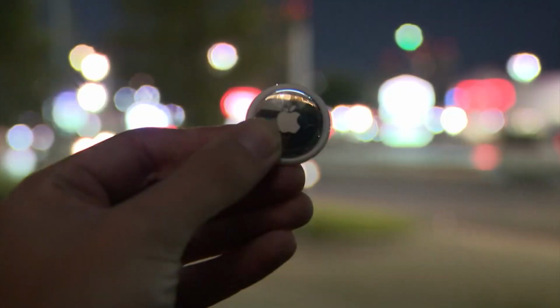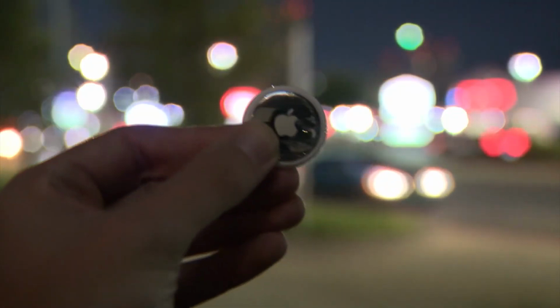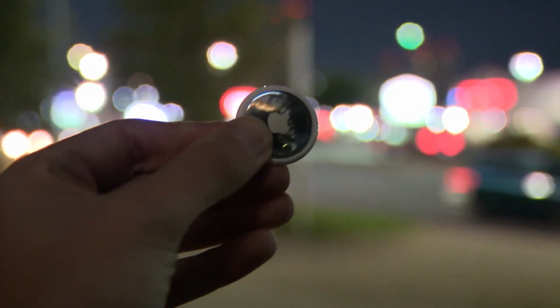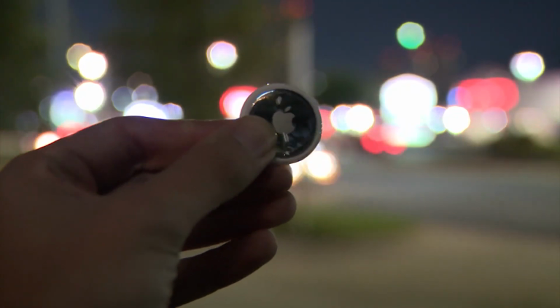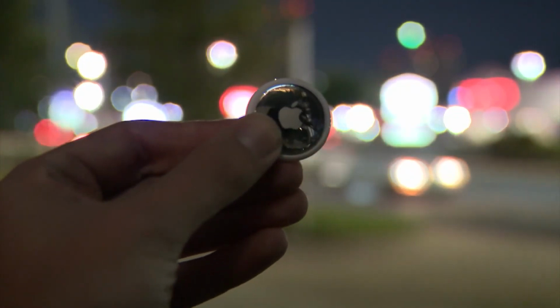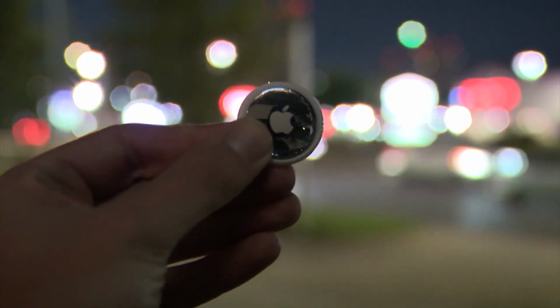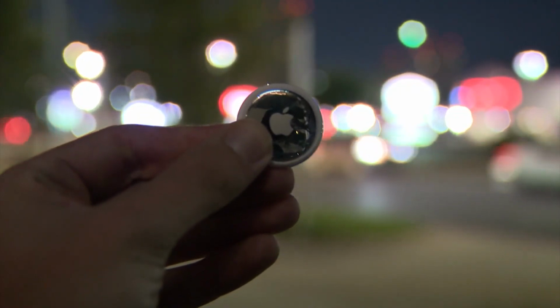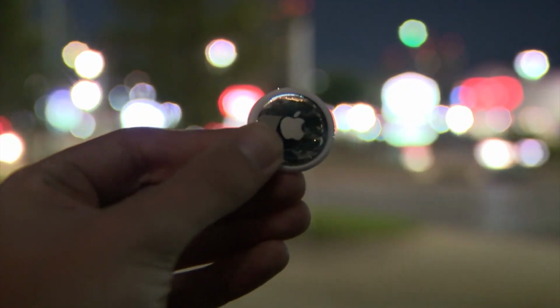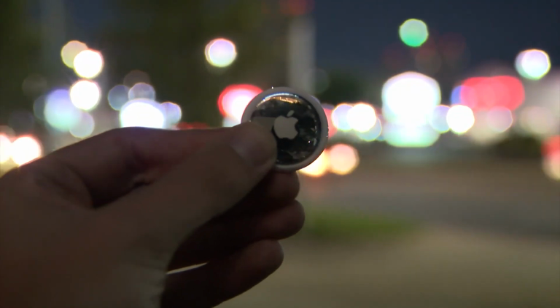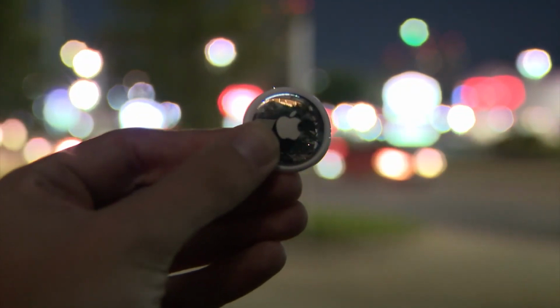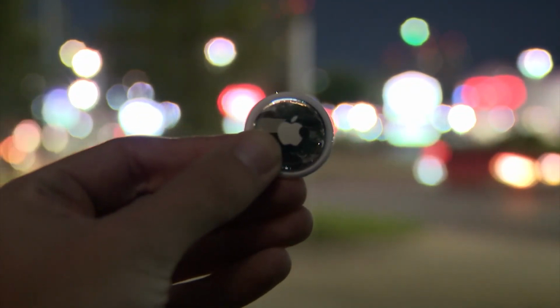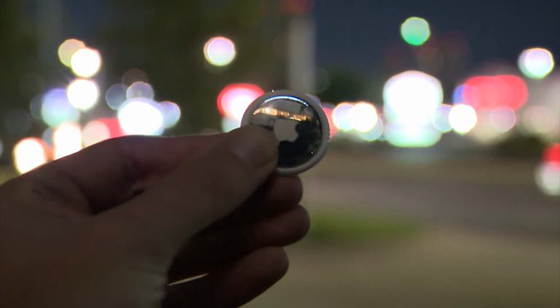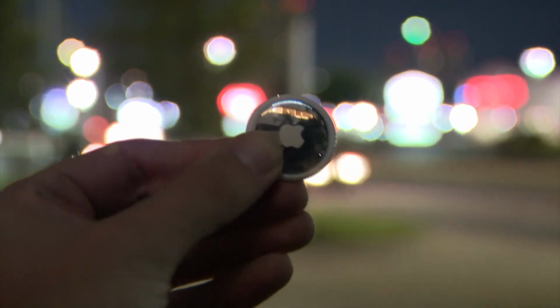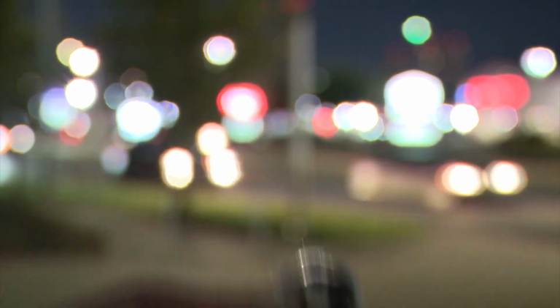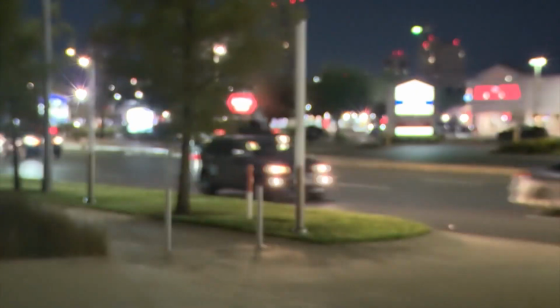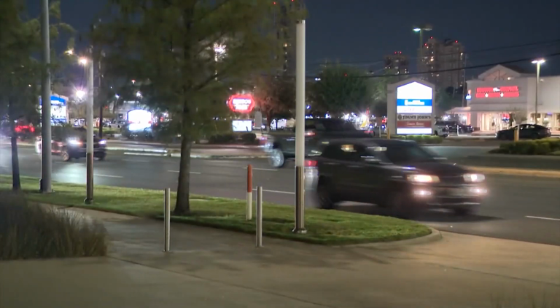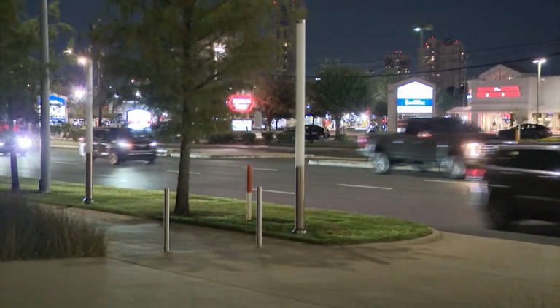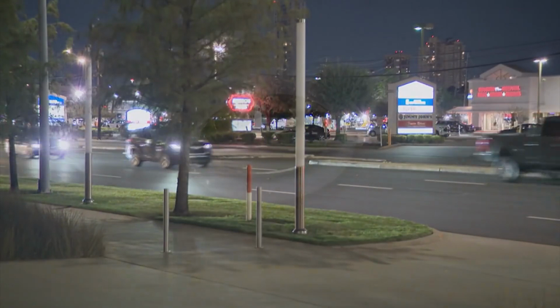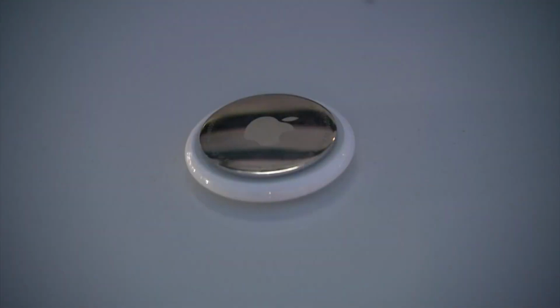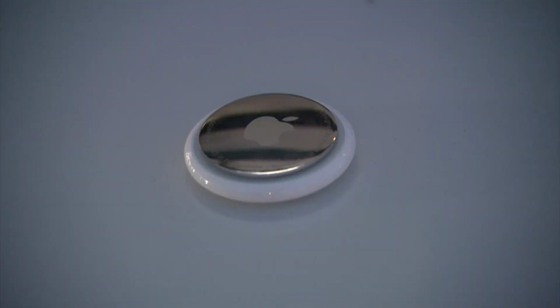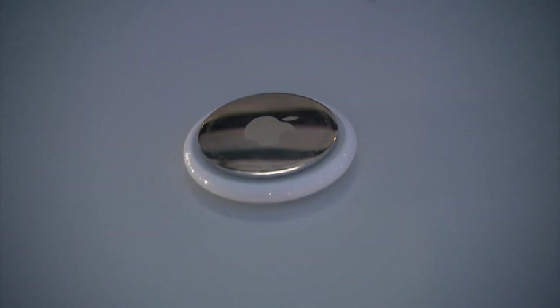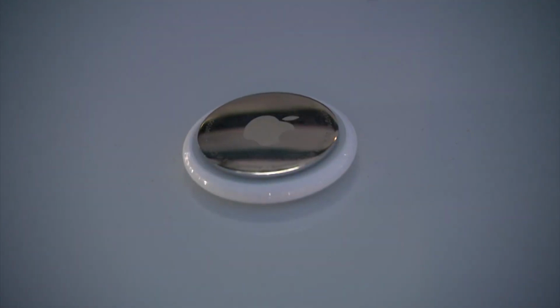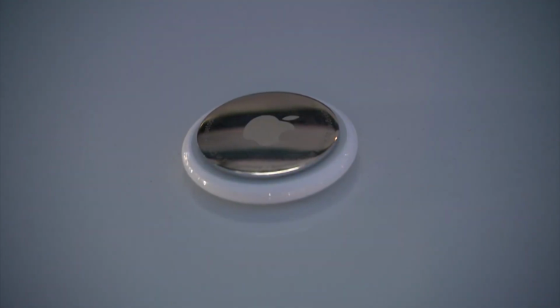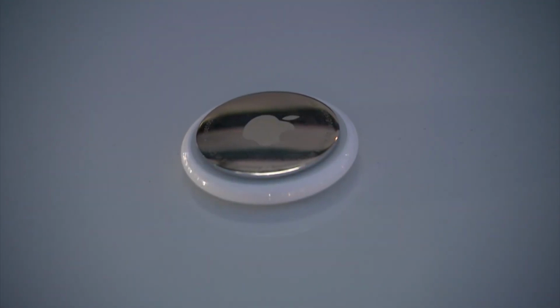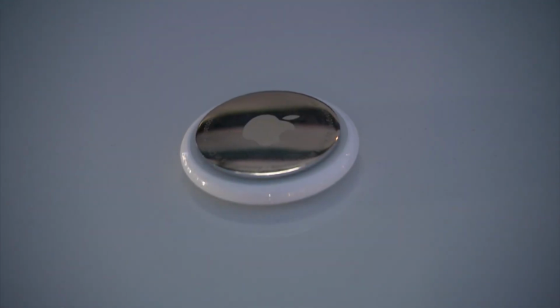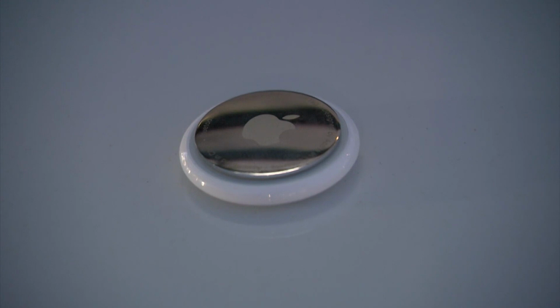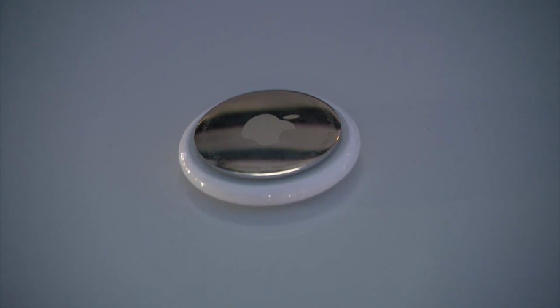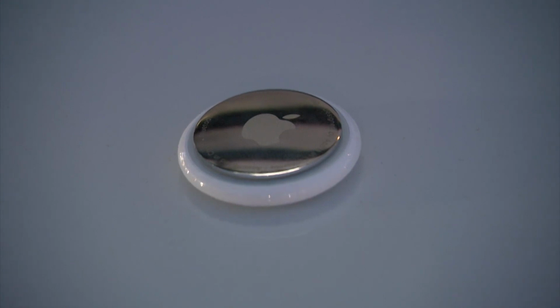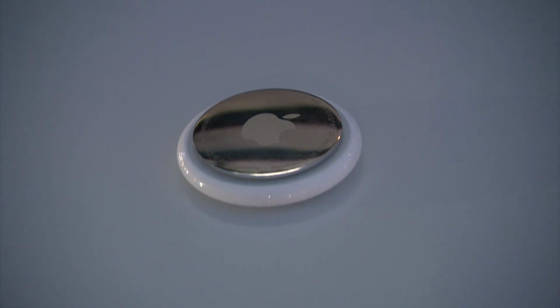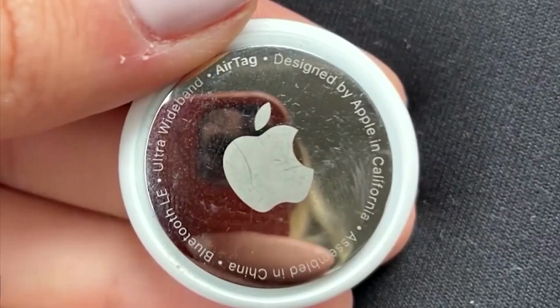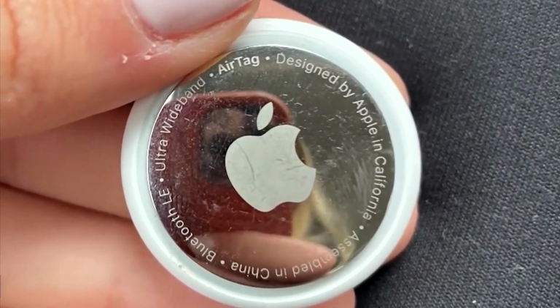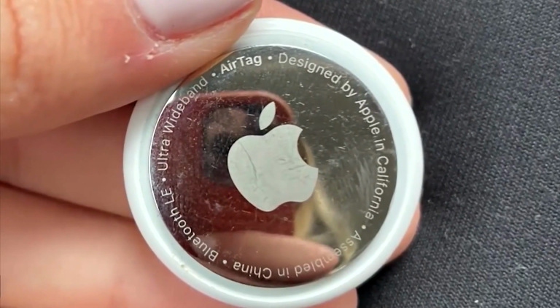An Apple AirTag is only a little bit bigger than a quarter. This one we bought from Best Buy cost about $30. When activated, they can be incredibly useful, but in the wrong hands, they could be dangerous.